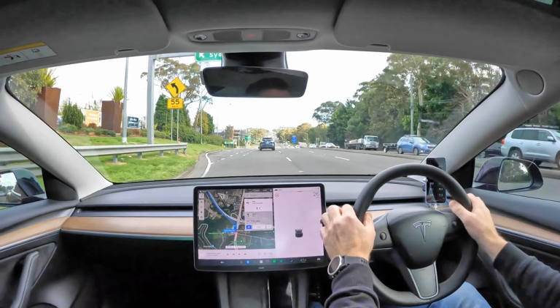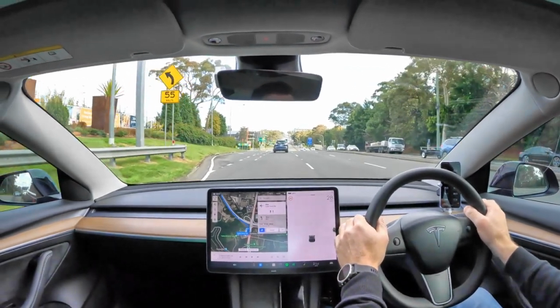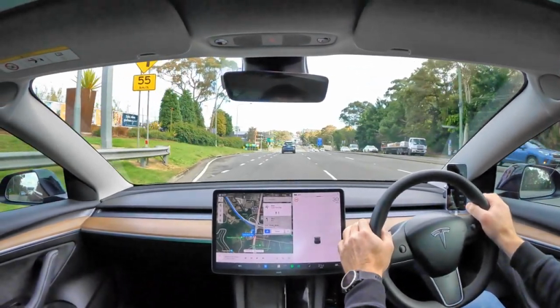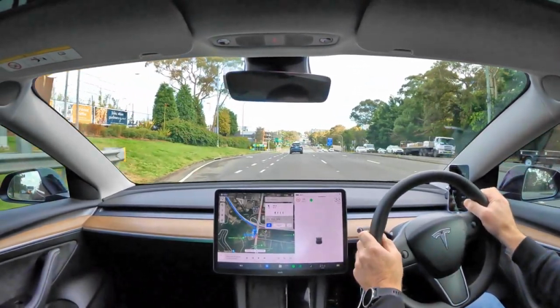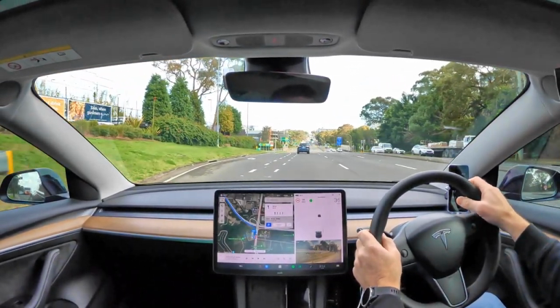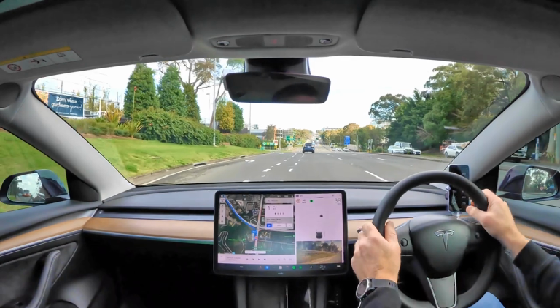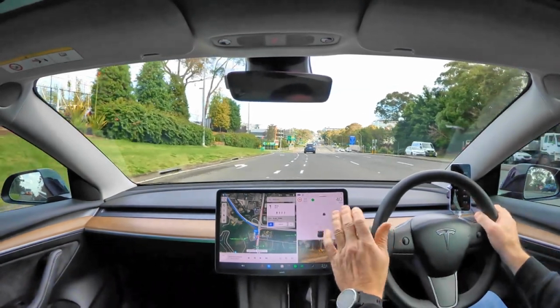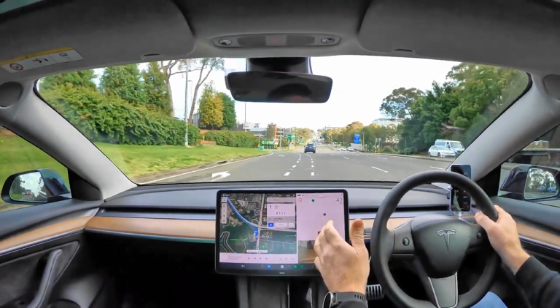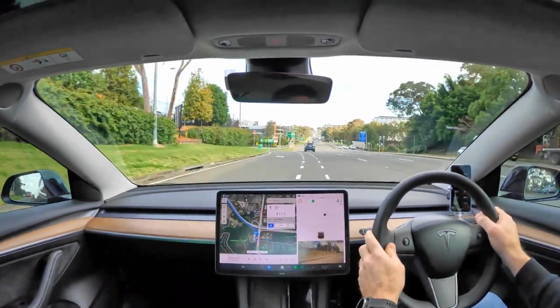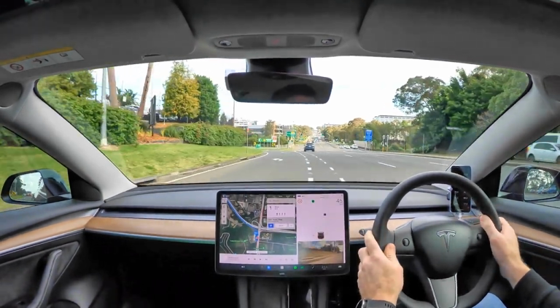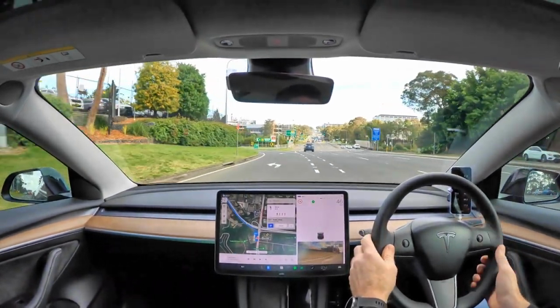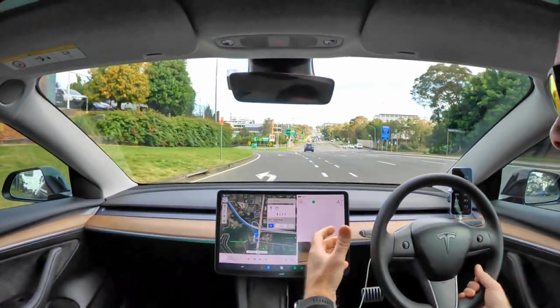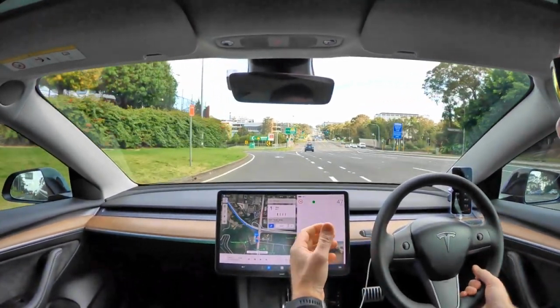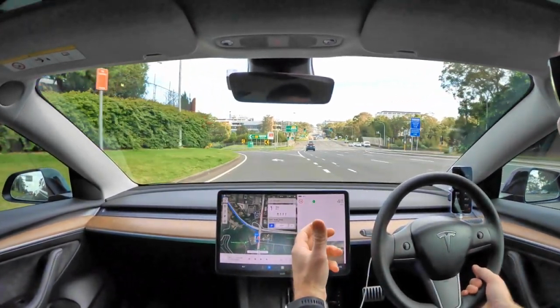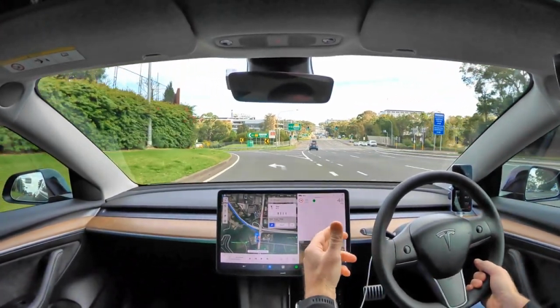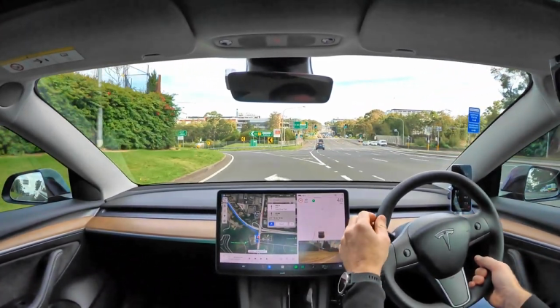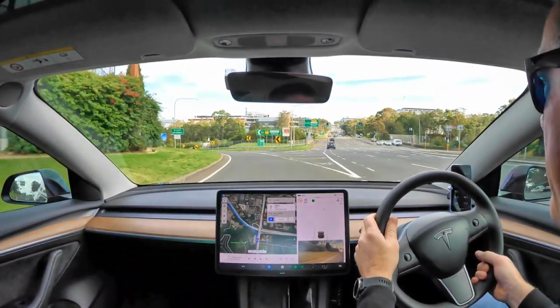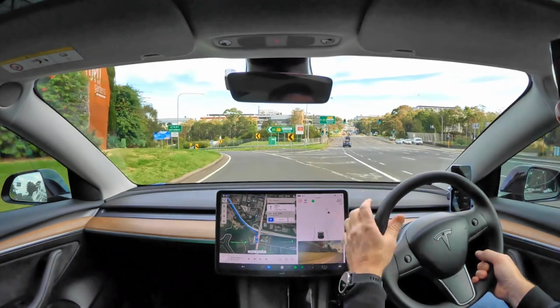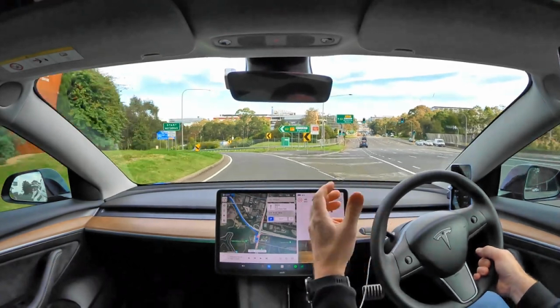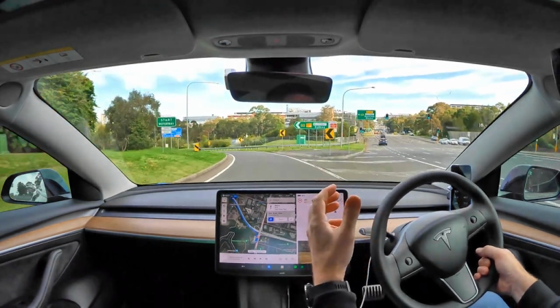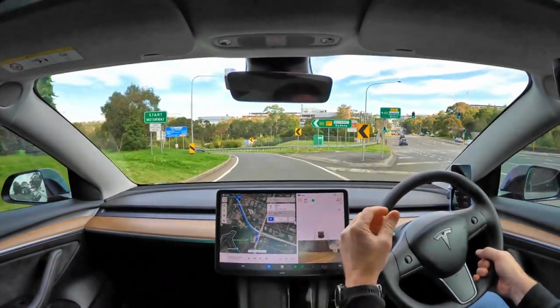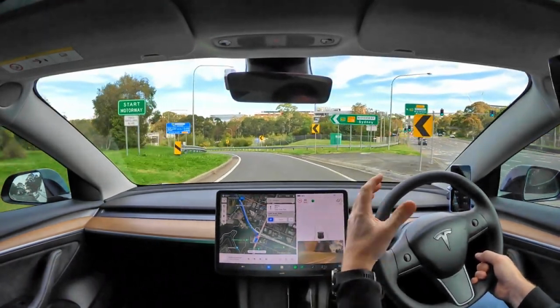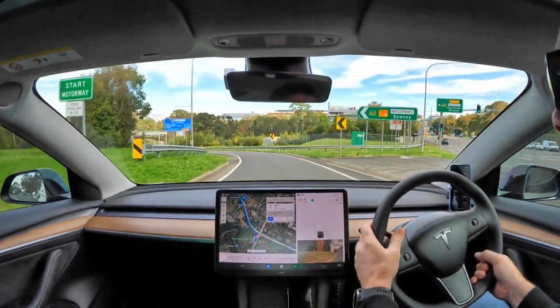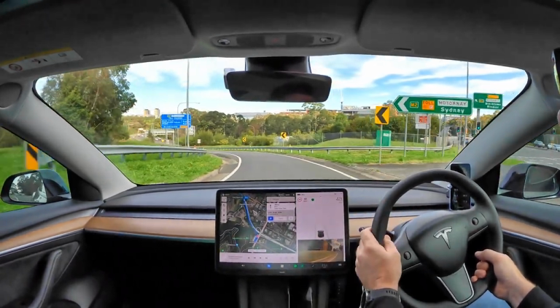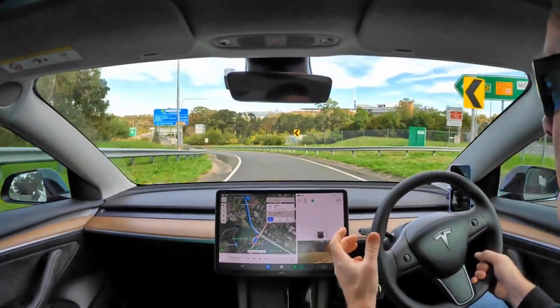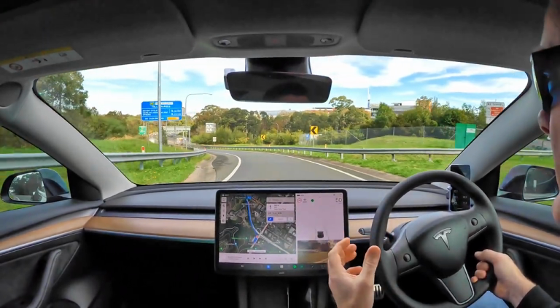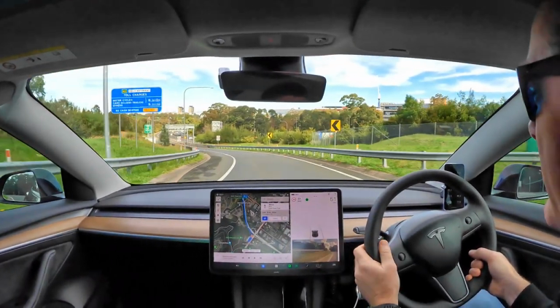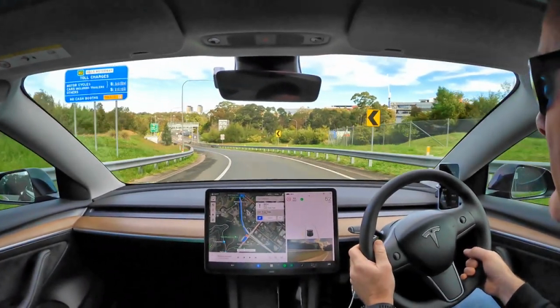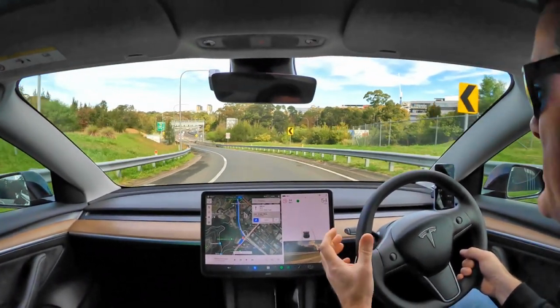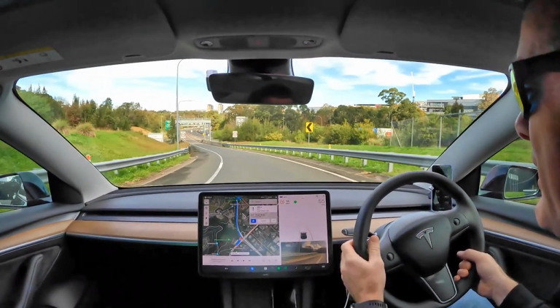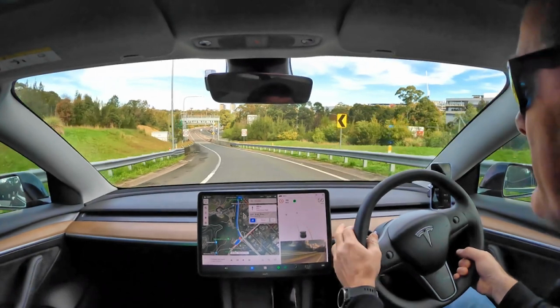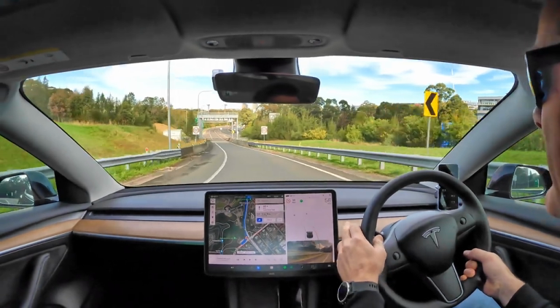G'day guys, Matt here from Knot in the Manual. Just going to do a final test here today on Navigate on Autopilot. I'm trying to find a positive — stretching to find a positive on this.